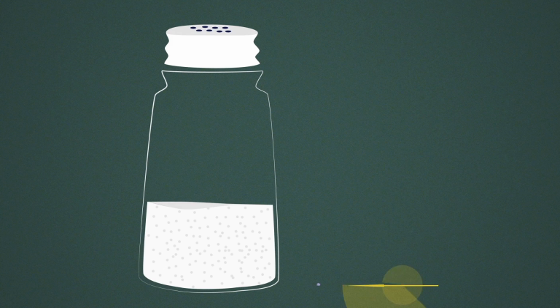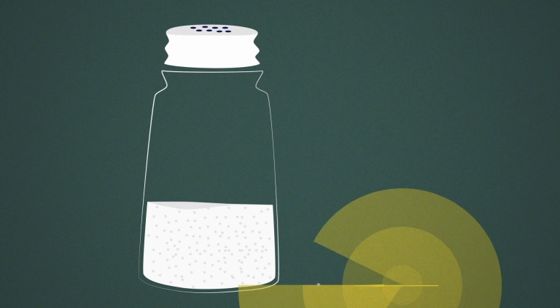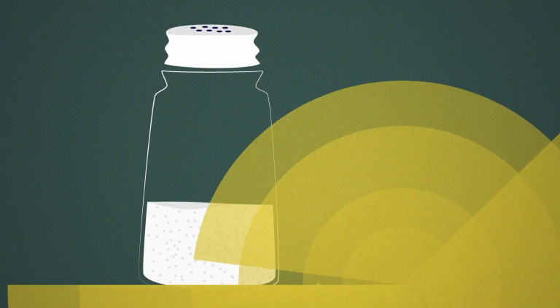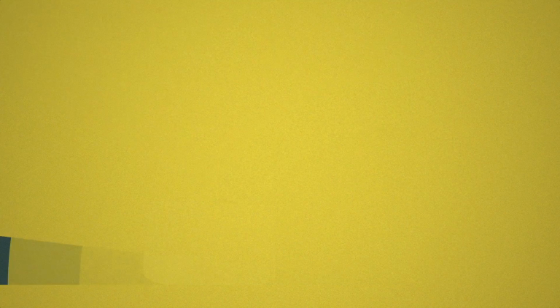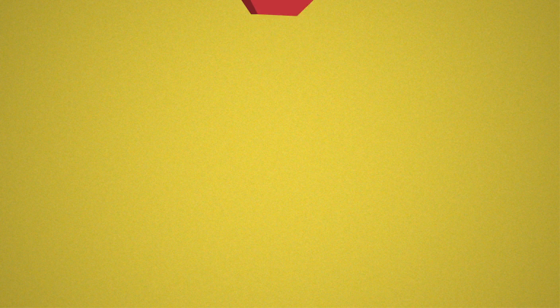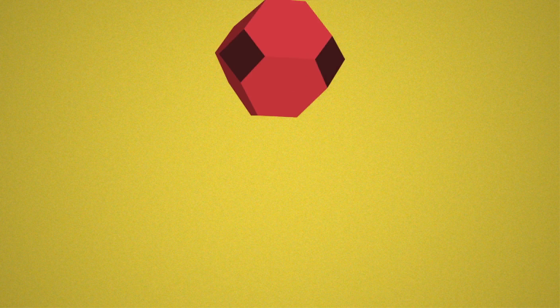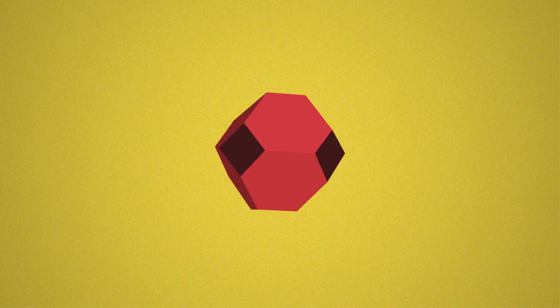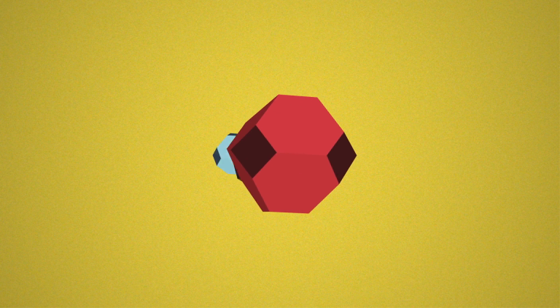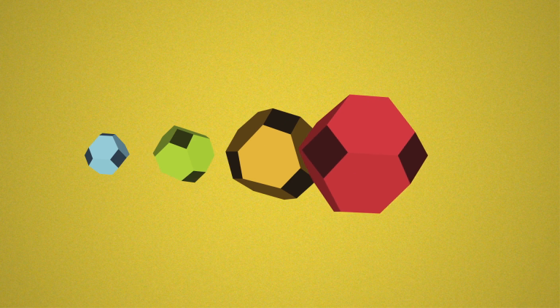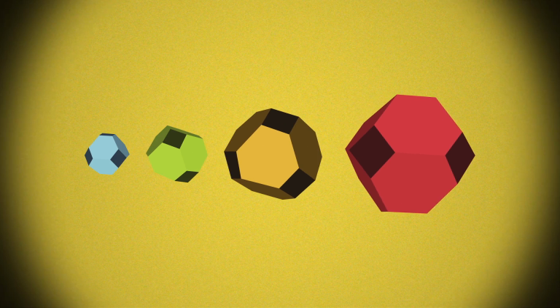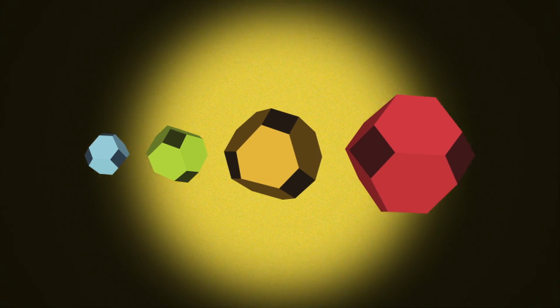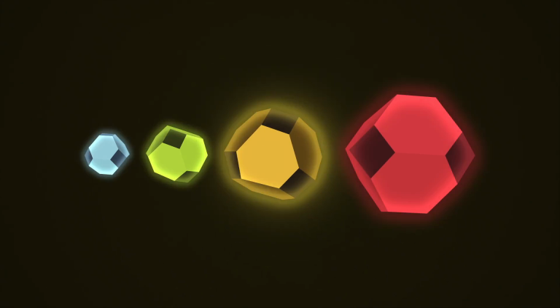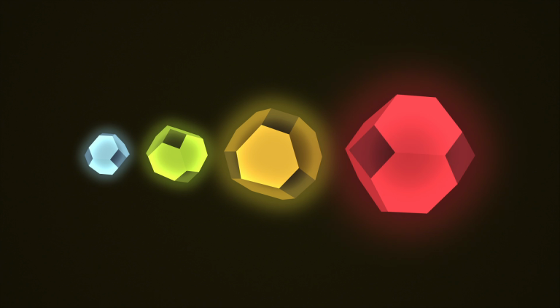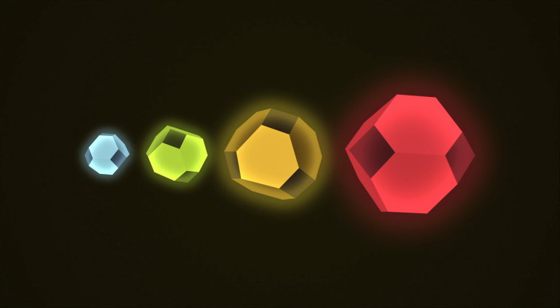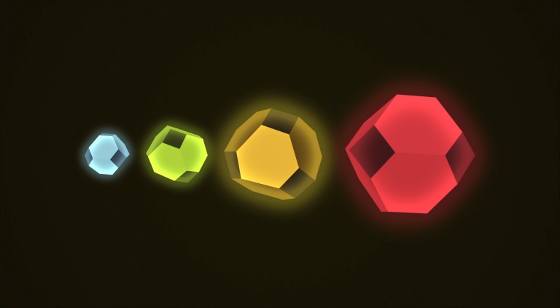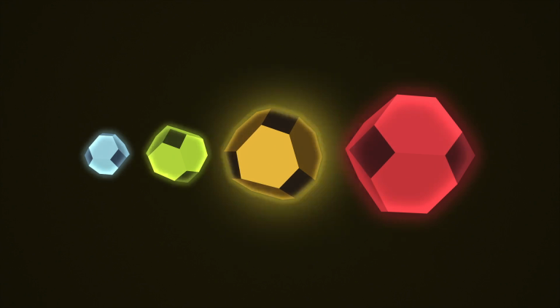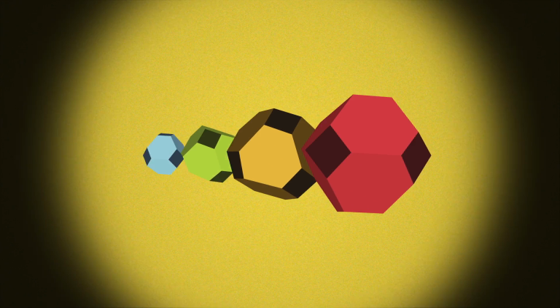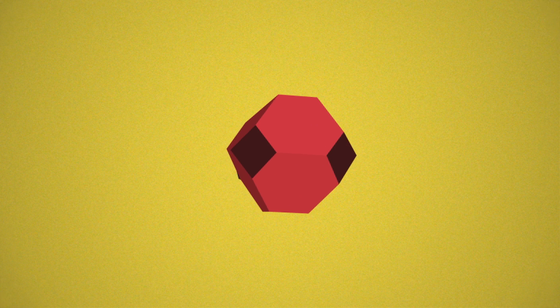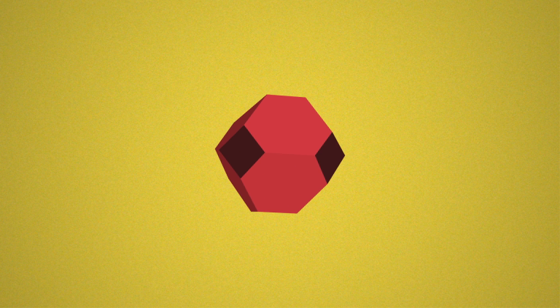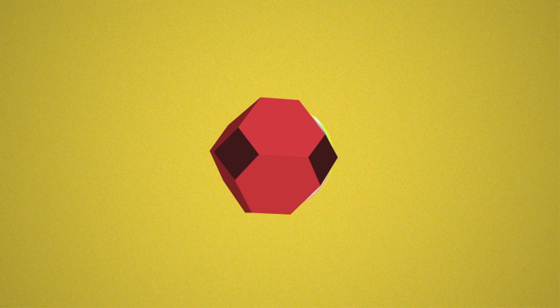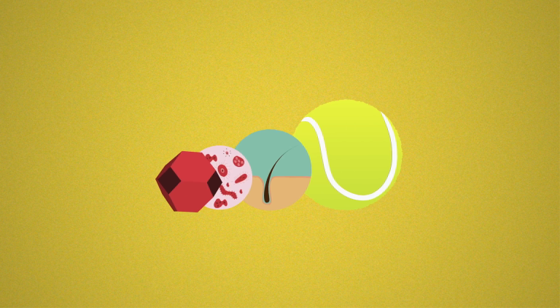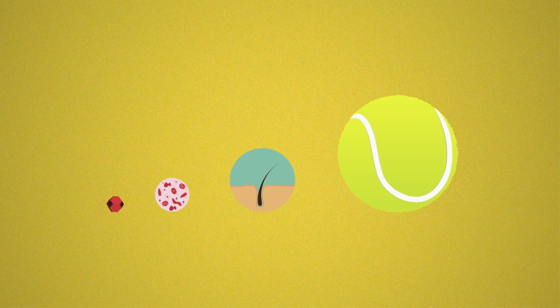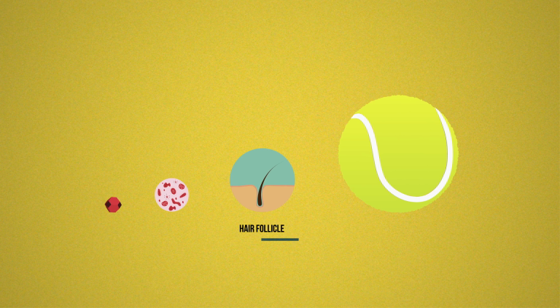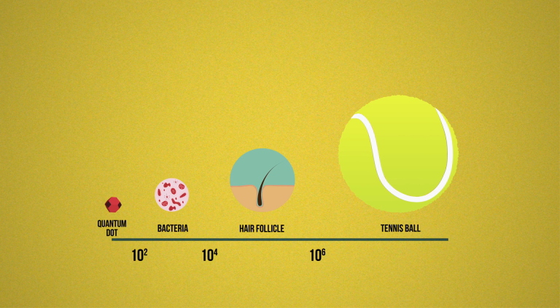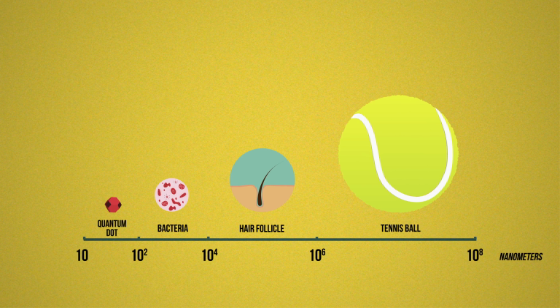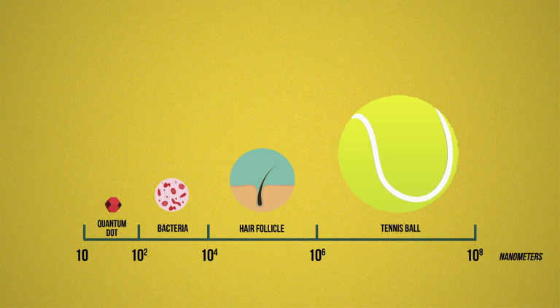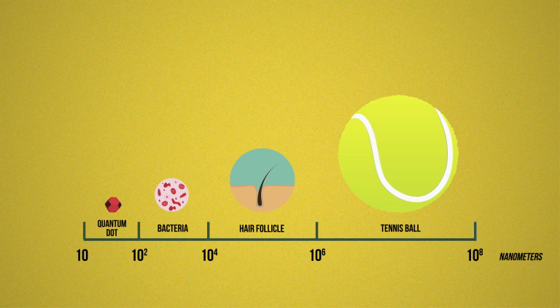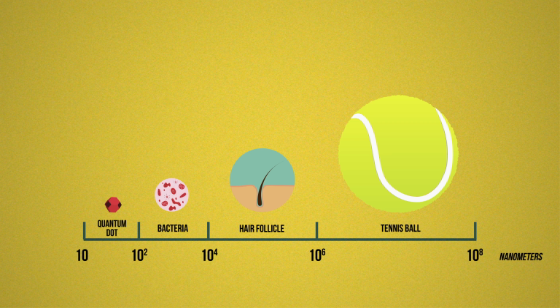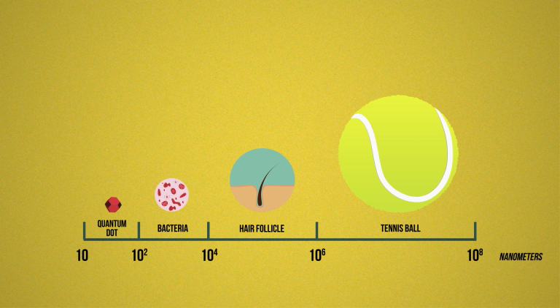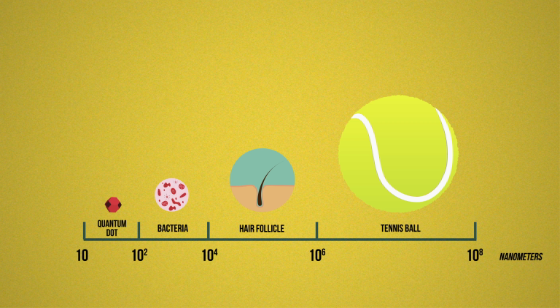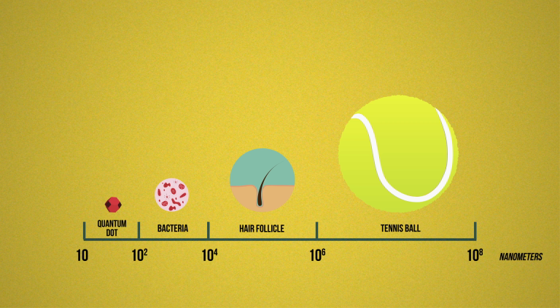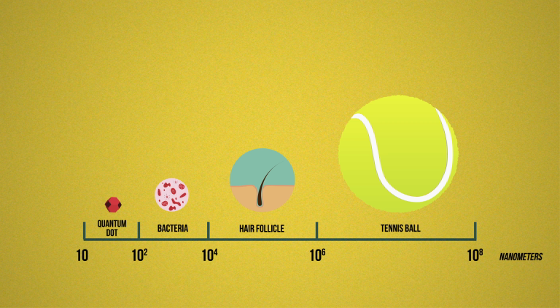Even when made from the same exact material, quantum dots emit different colors based on their size. This ability to tune a material's behavior by changing its size is due to quantum effects, which rule at the nanoscale.